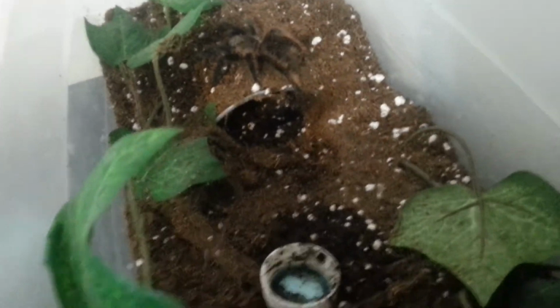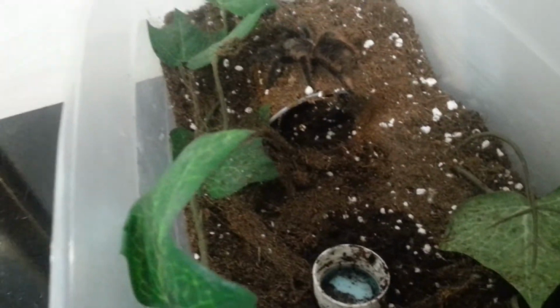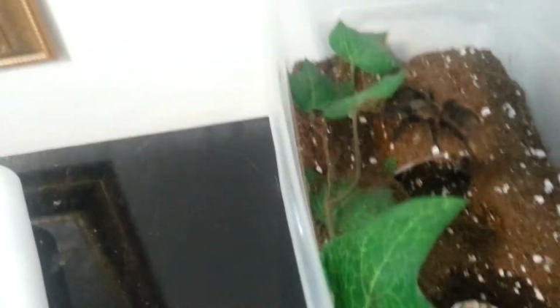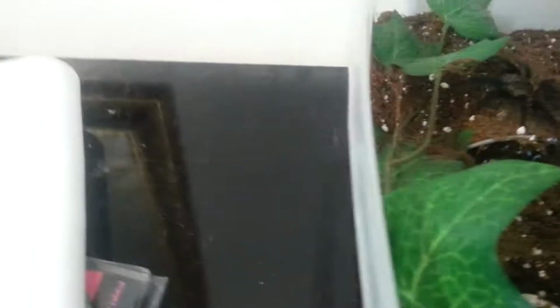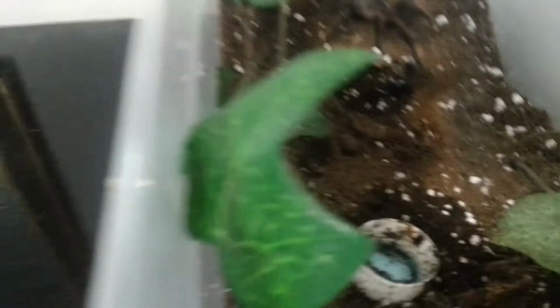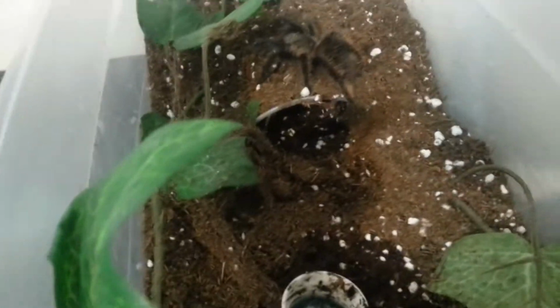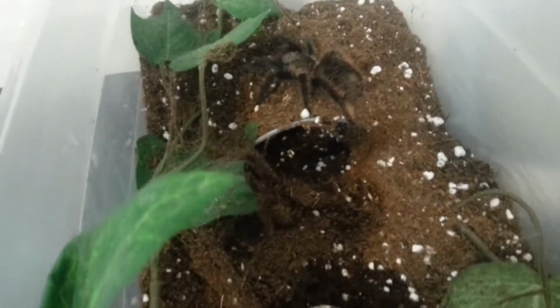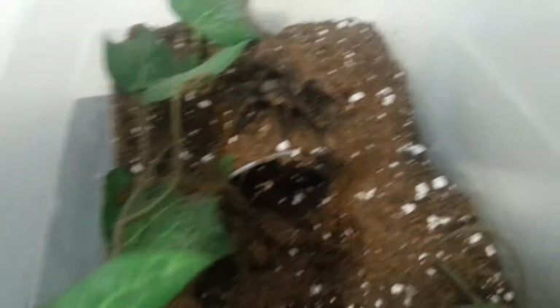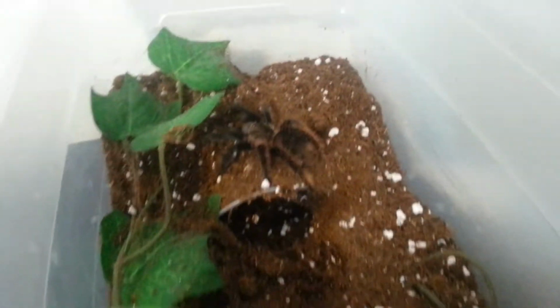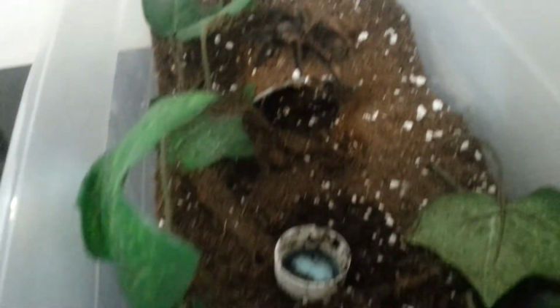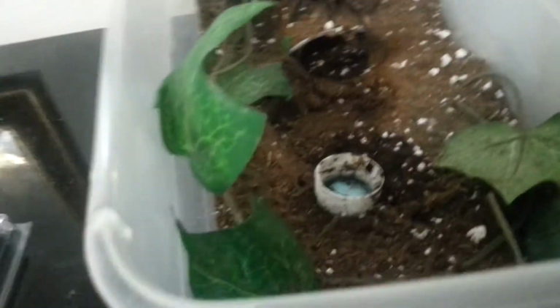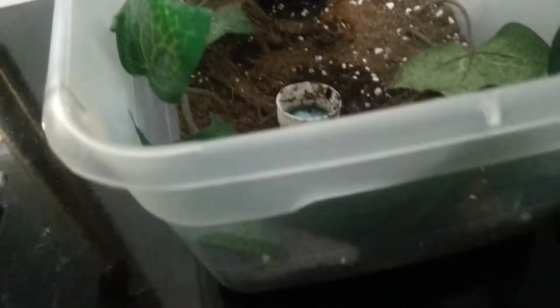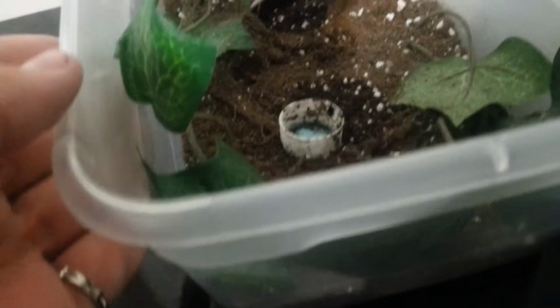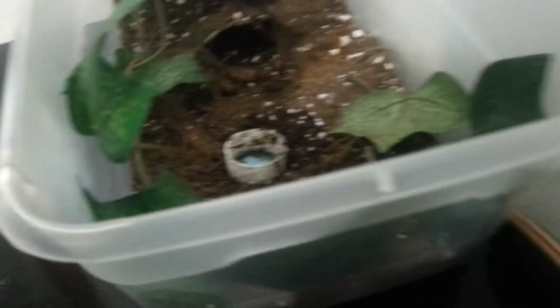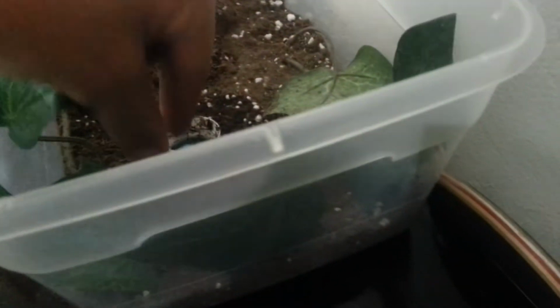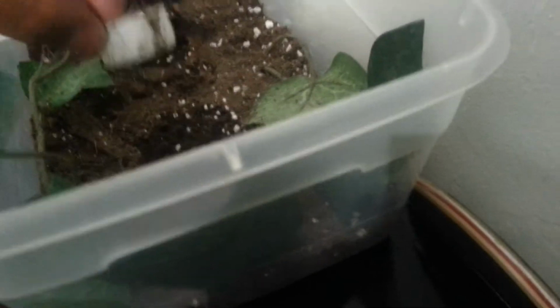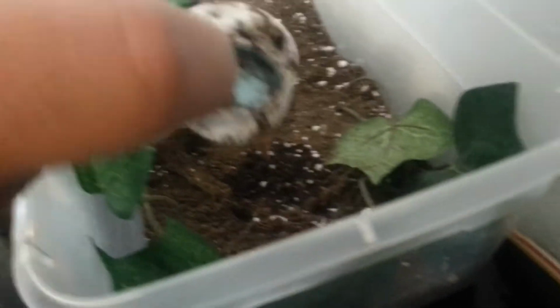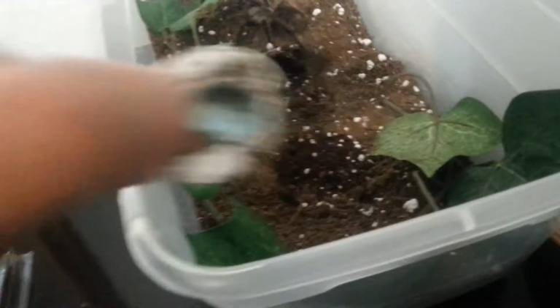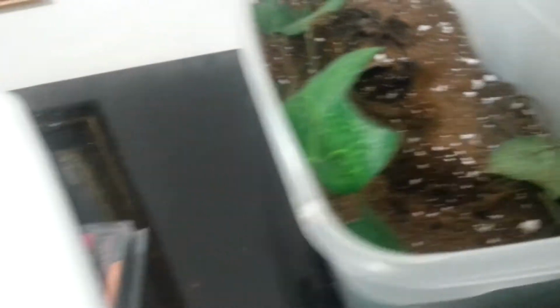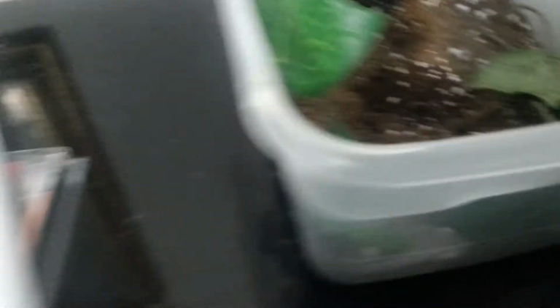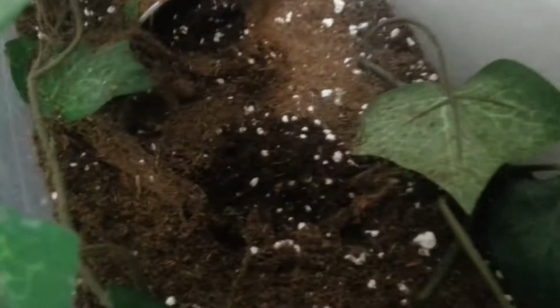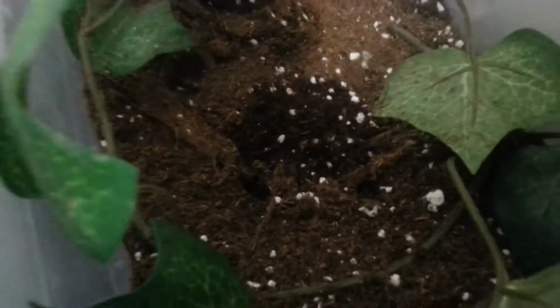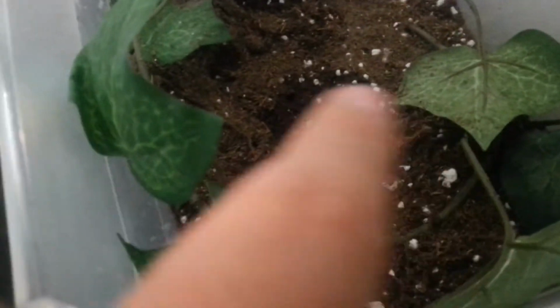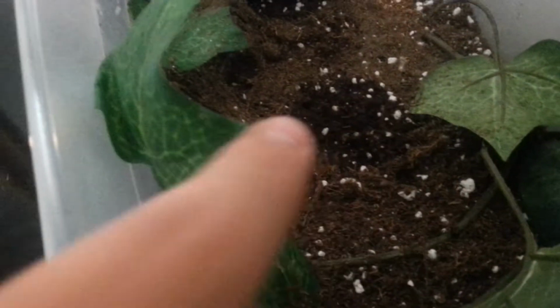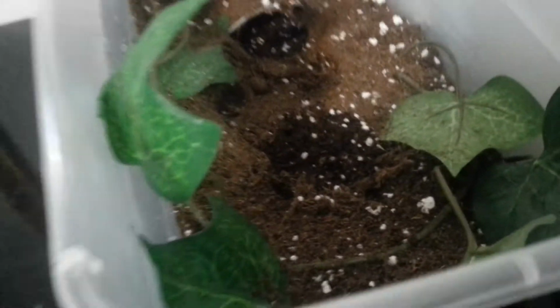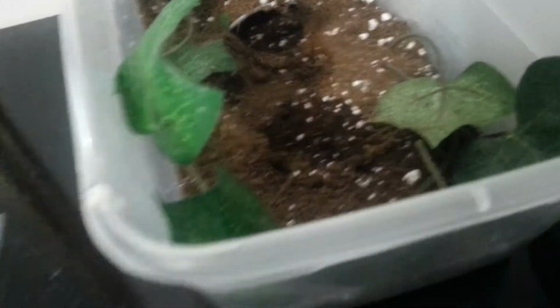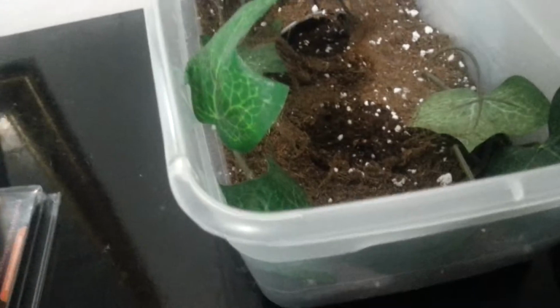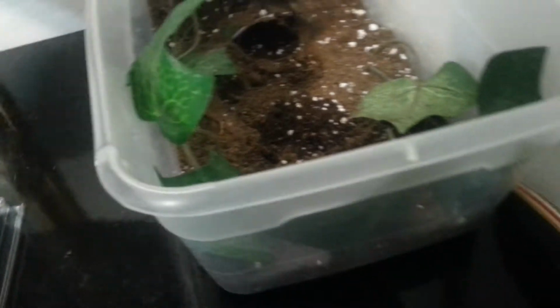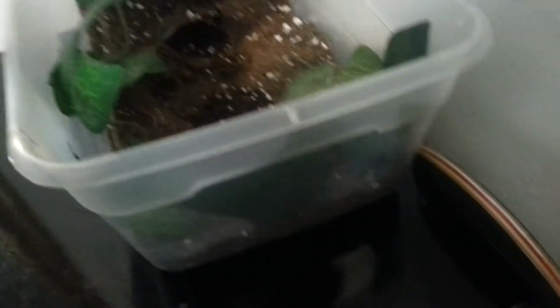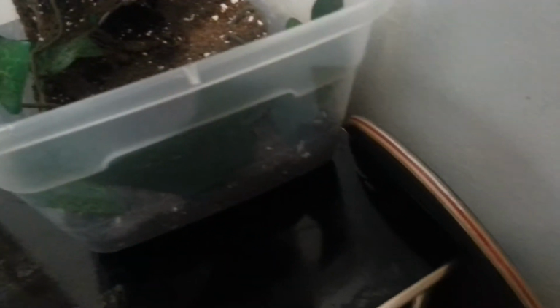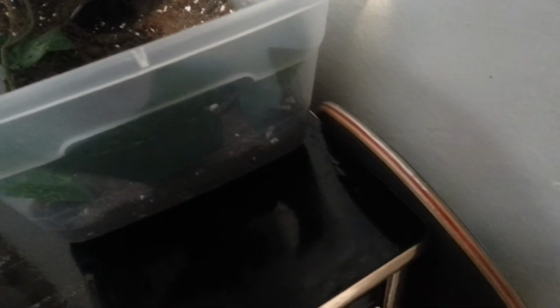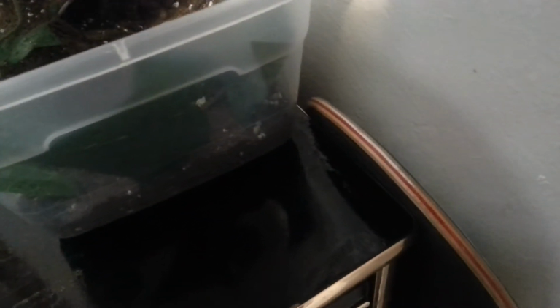She molted once and is growing pretty good. So I upgraded her to a 6 quart and she loves spilling her water — you can see right there it's all dark. I have her in sphagnum peat moss and perlite.